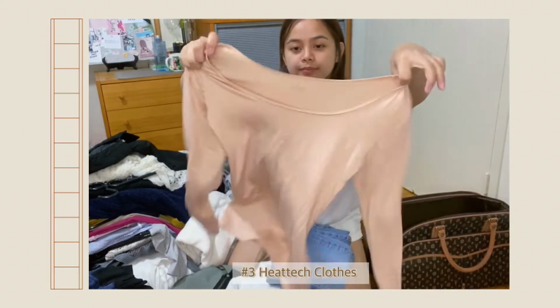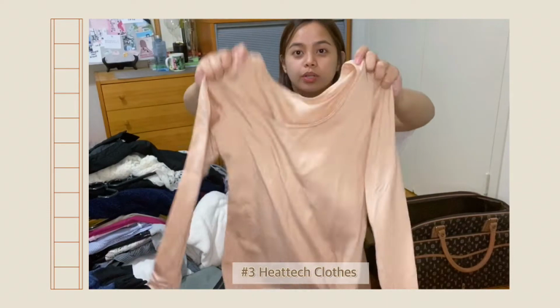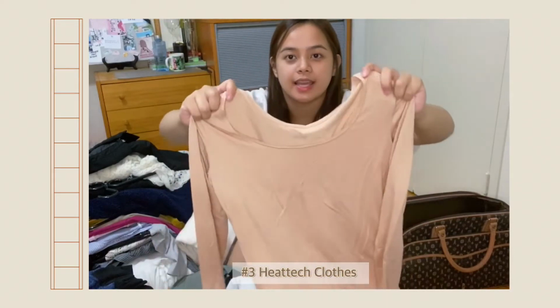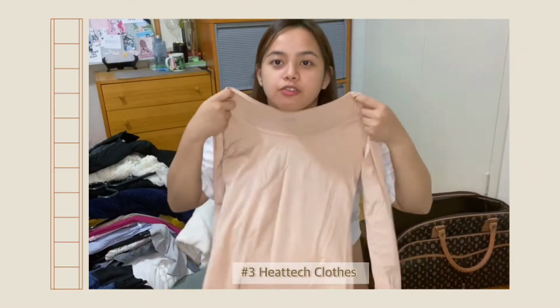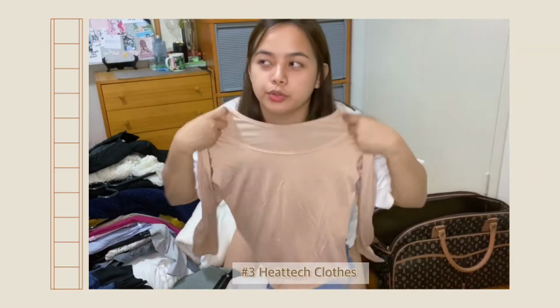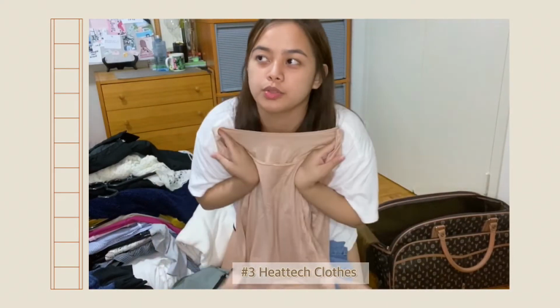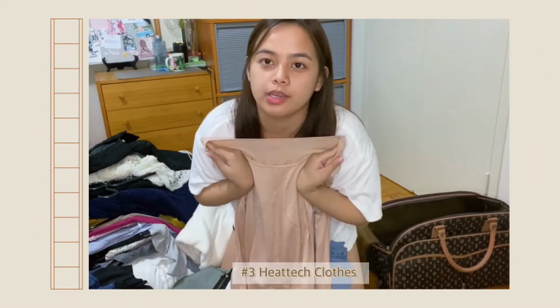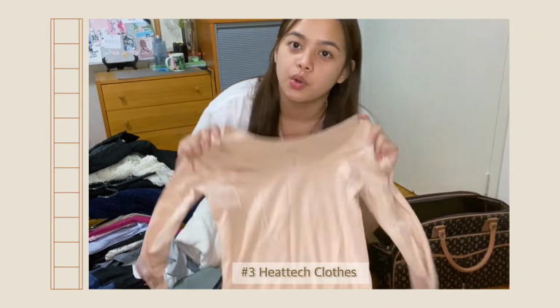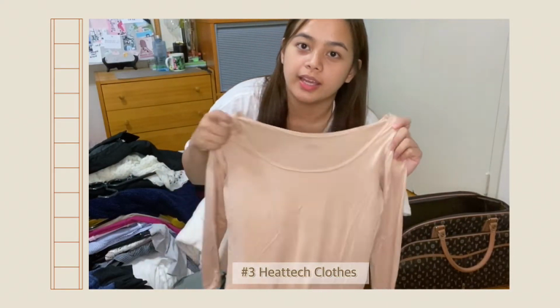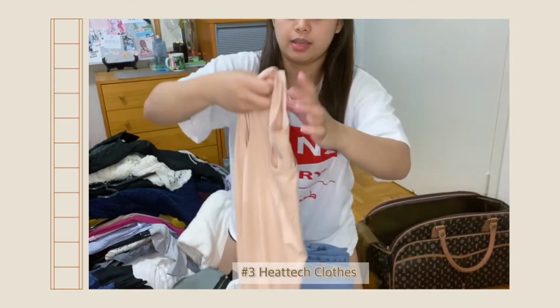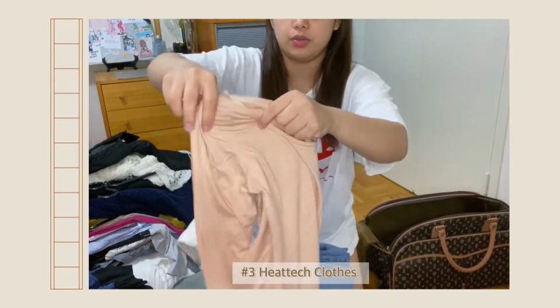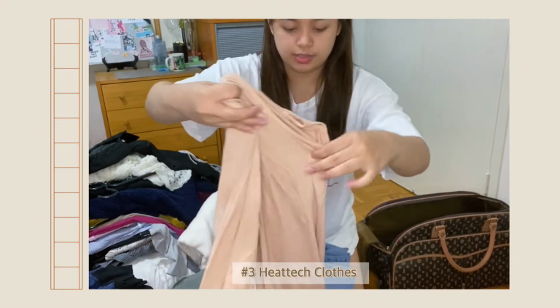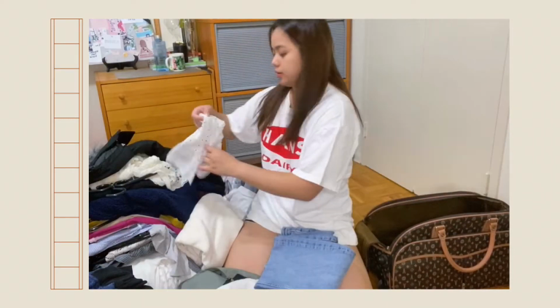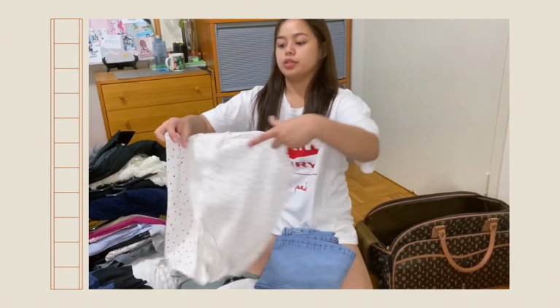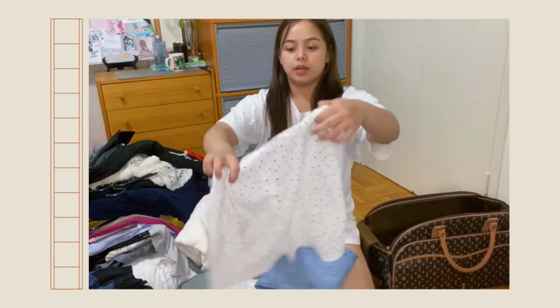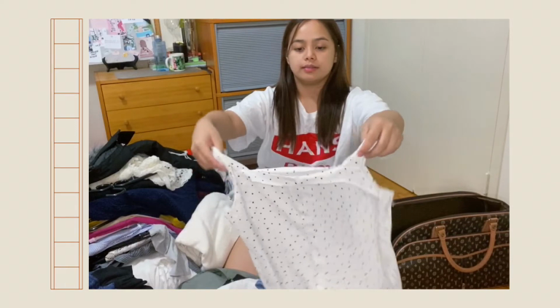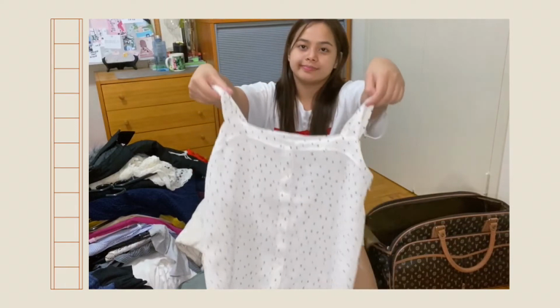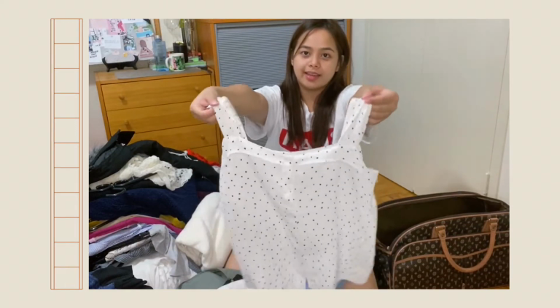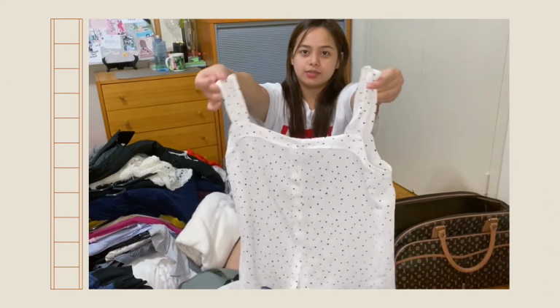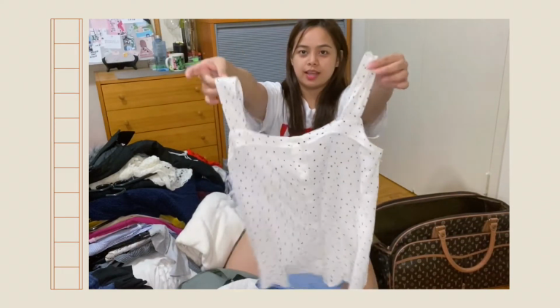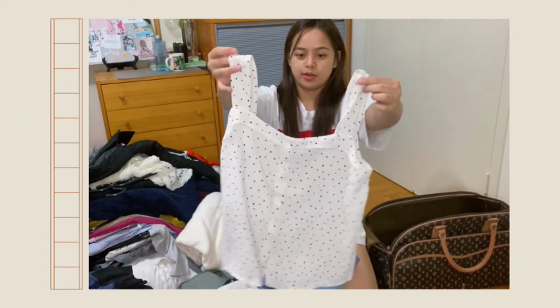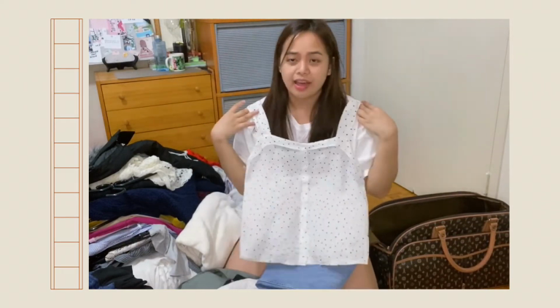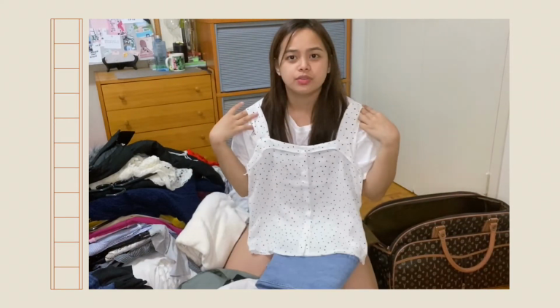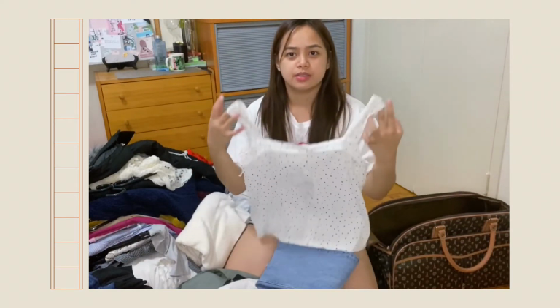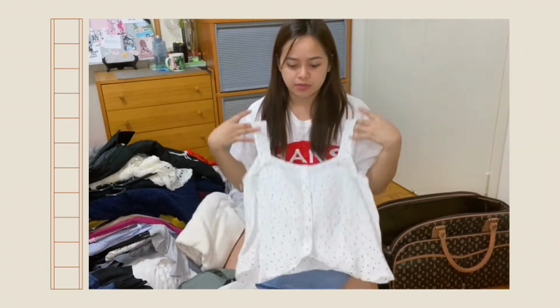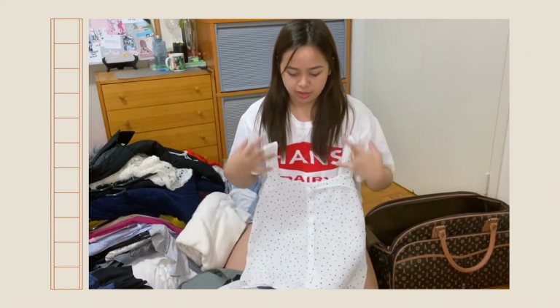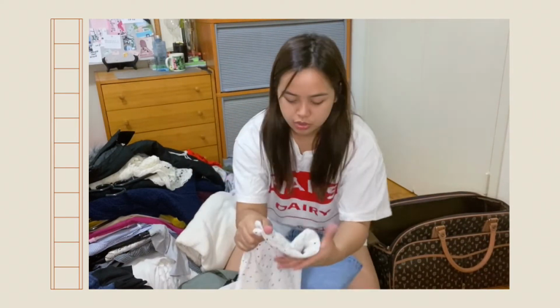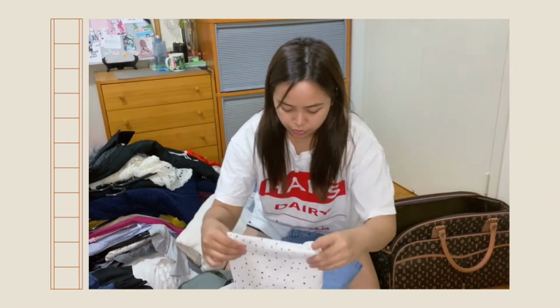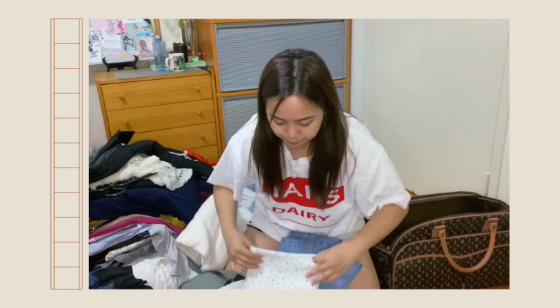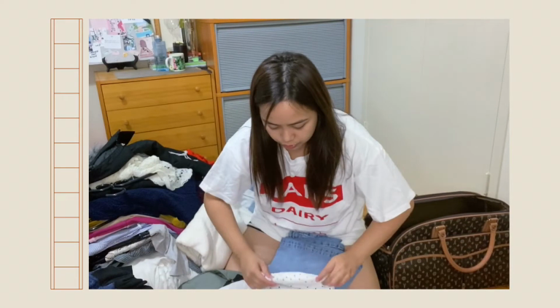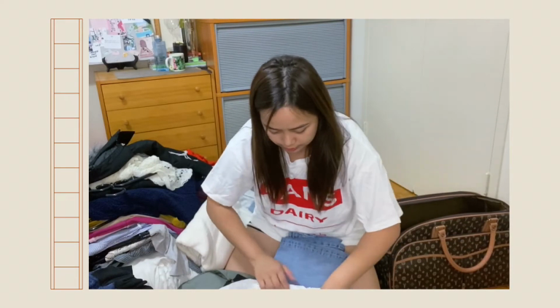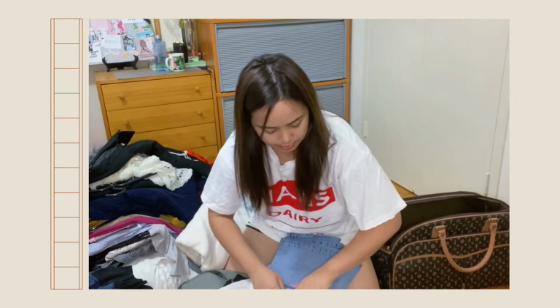For heat-tech, if my outer clothes are white I use the lighter colored one. This one, though, I can't use anymore — I haven't used it ever since I came here. So I'm going to put it back in the bag for now.